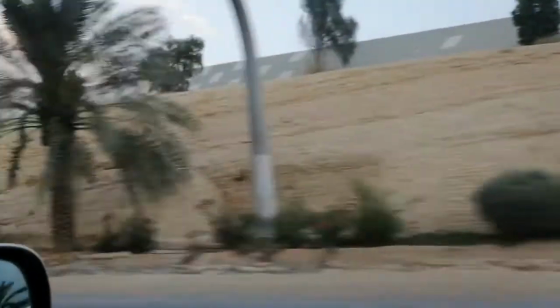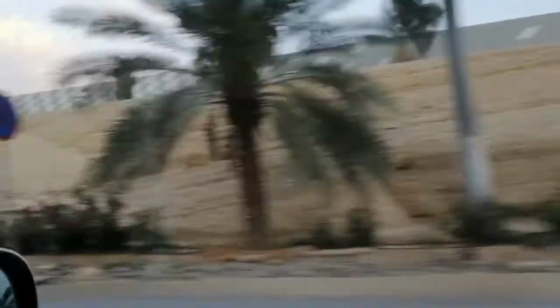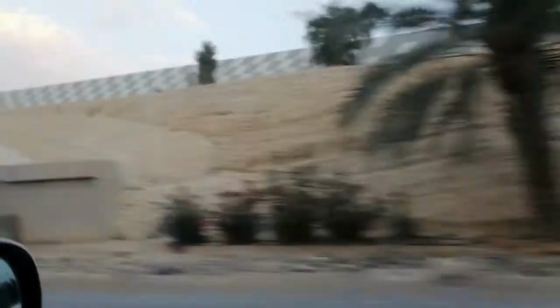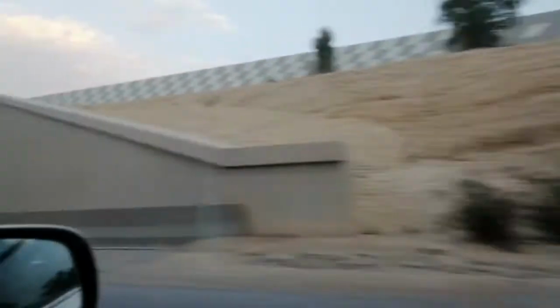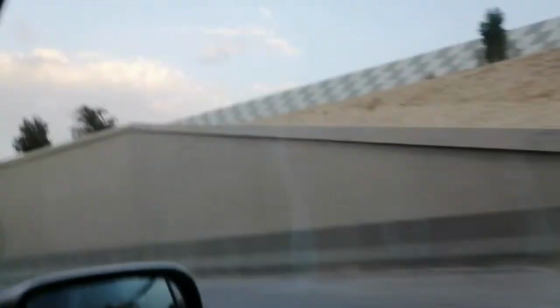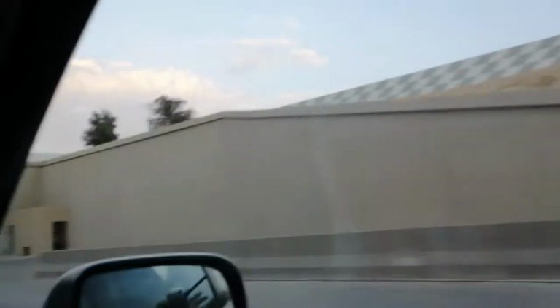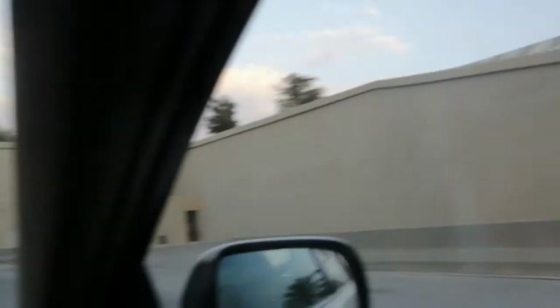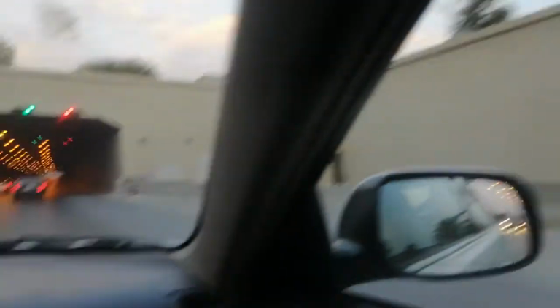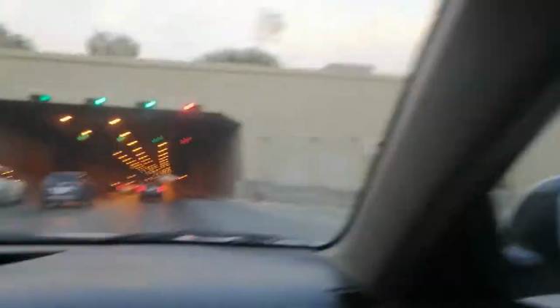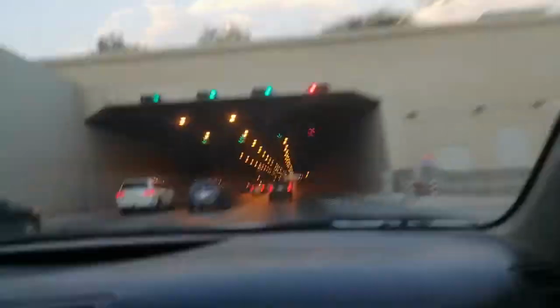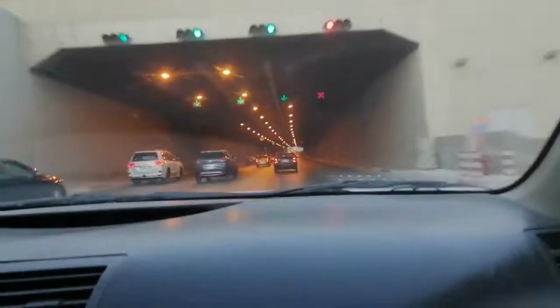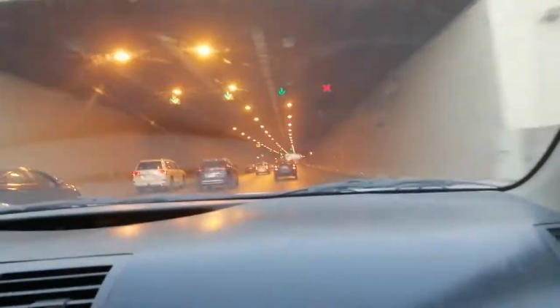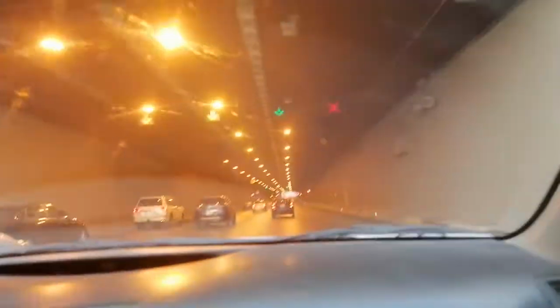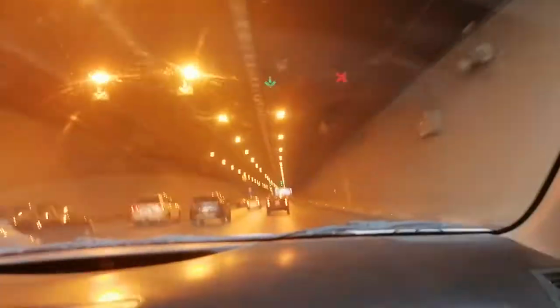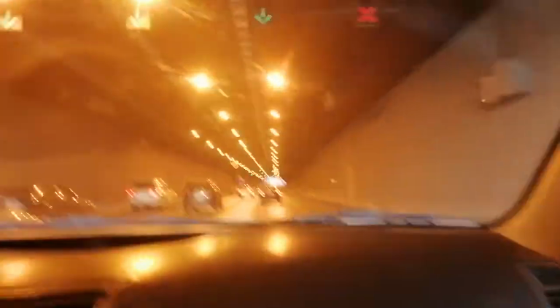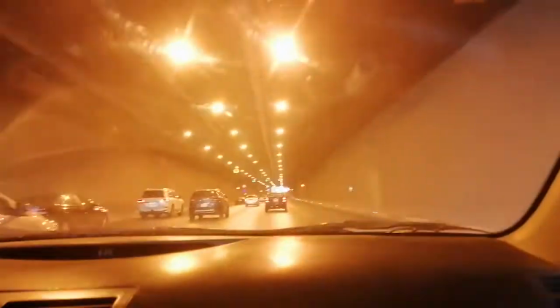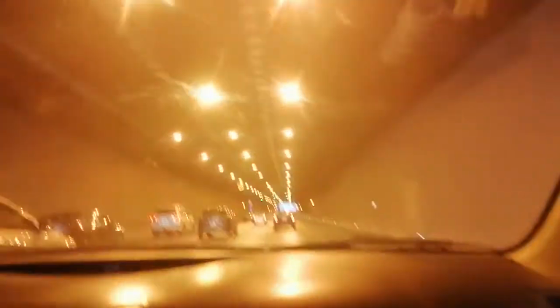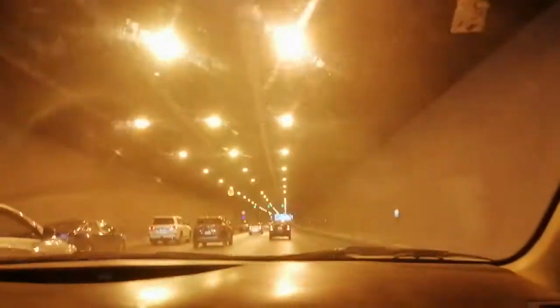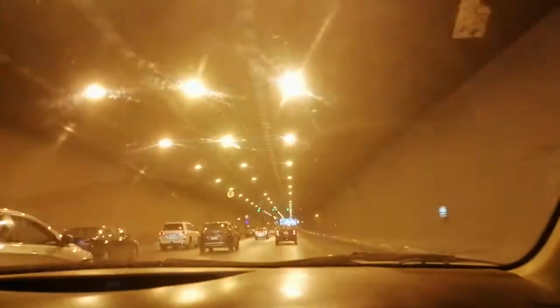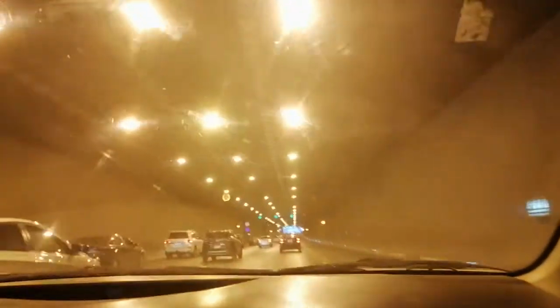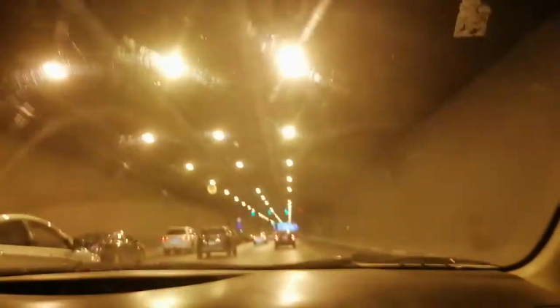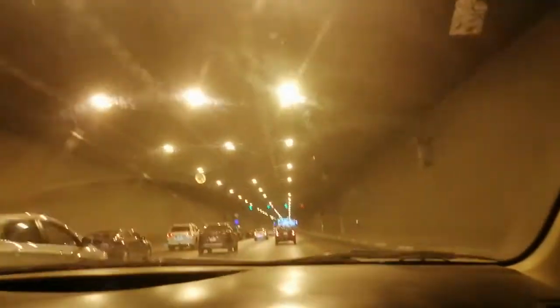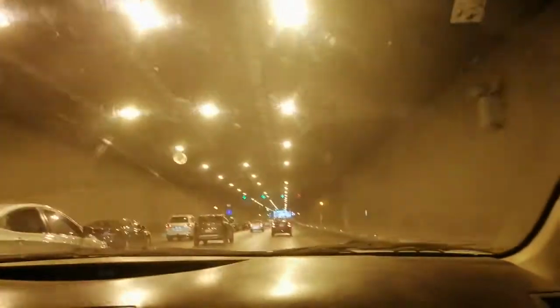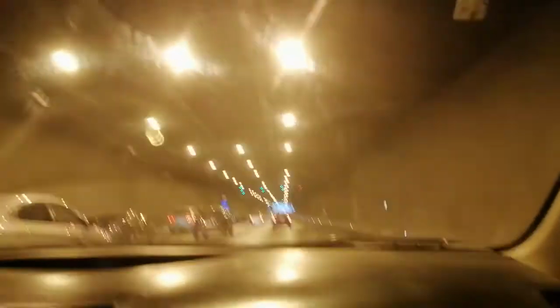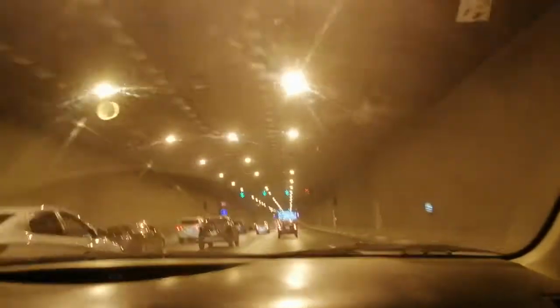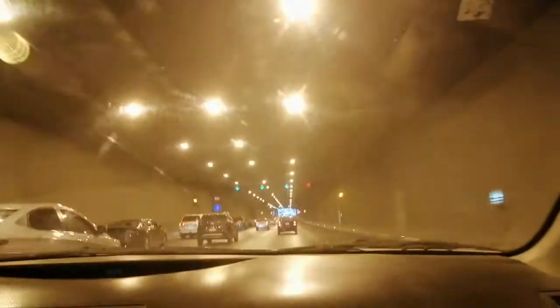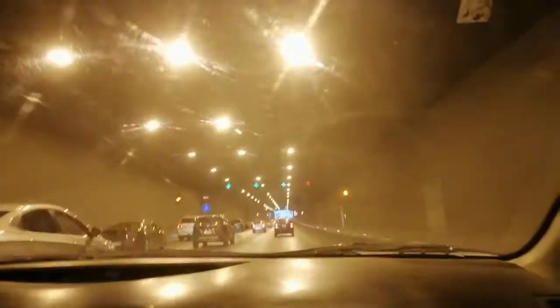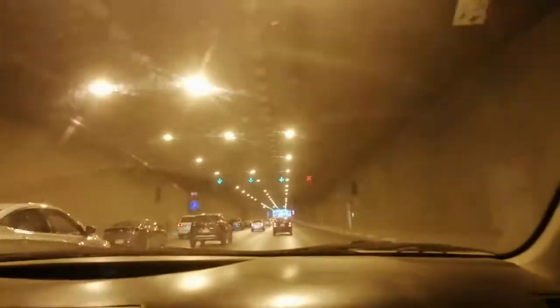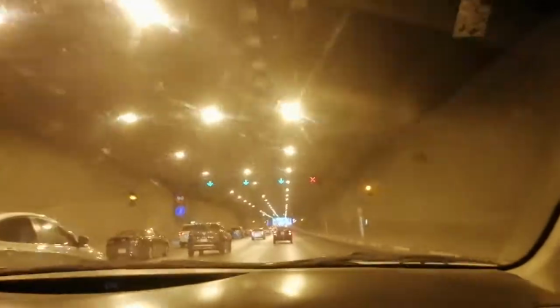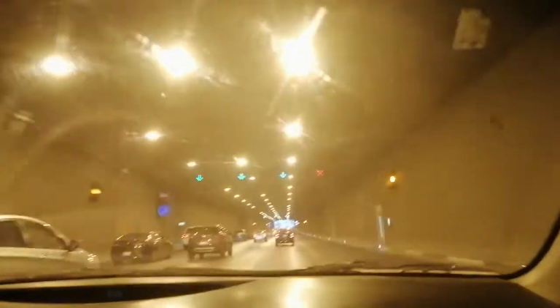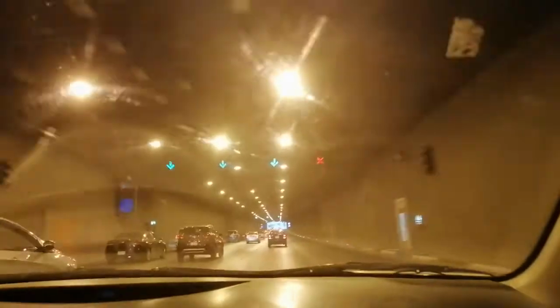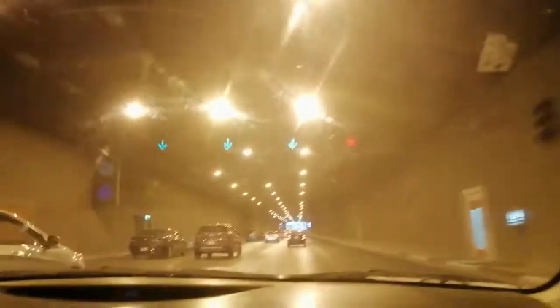We've exited the third tunnel. This is the third tunnel — a little bit longer than the ones before.